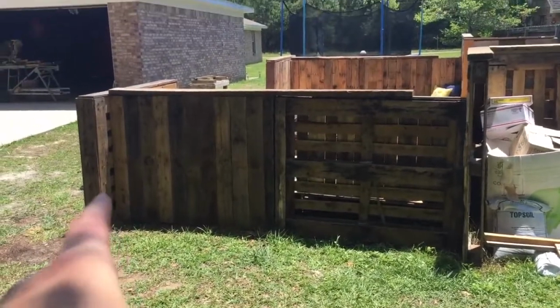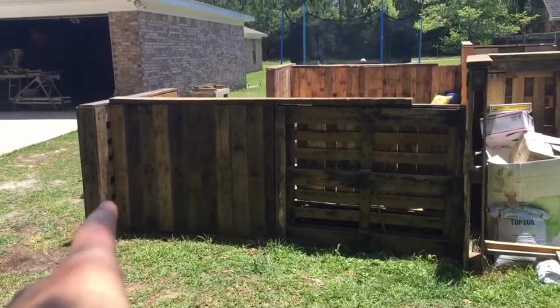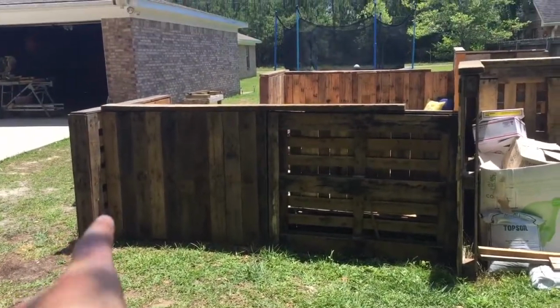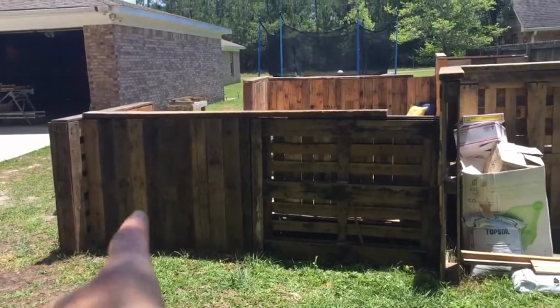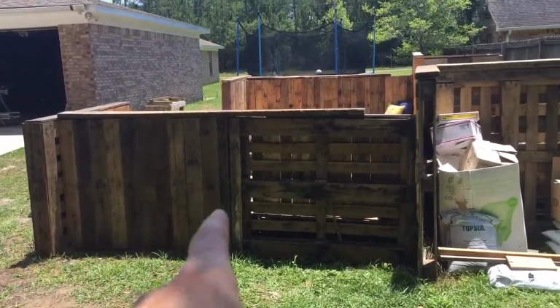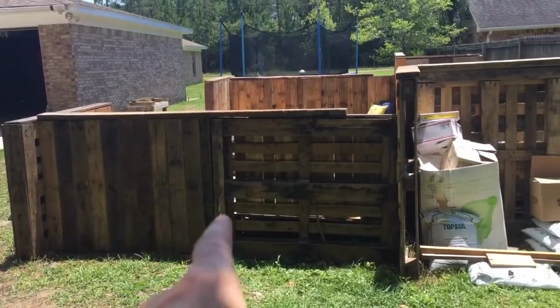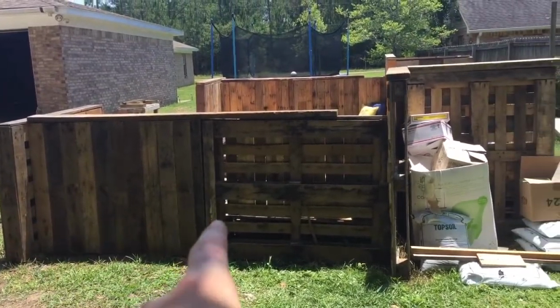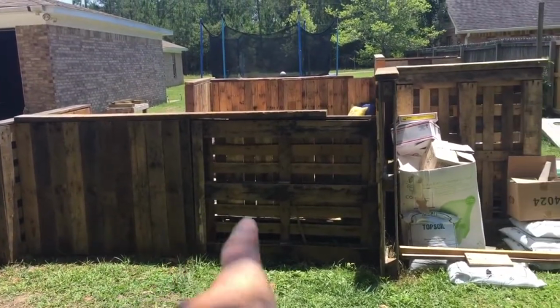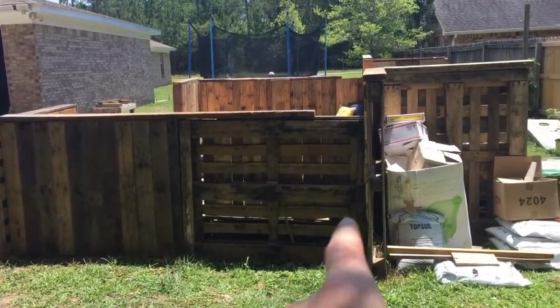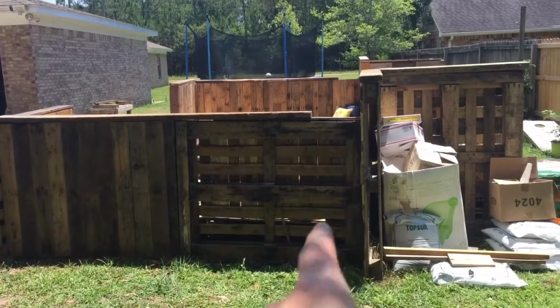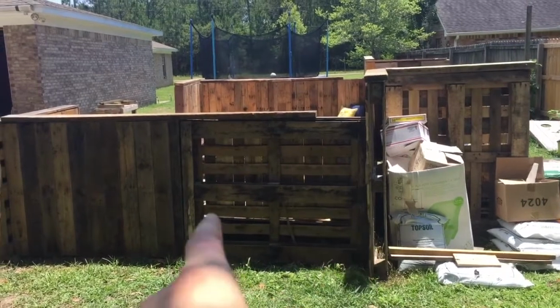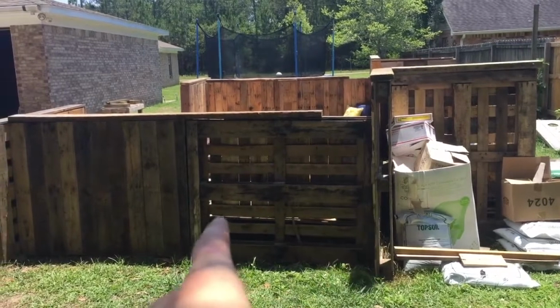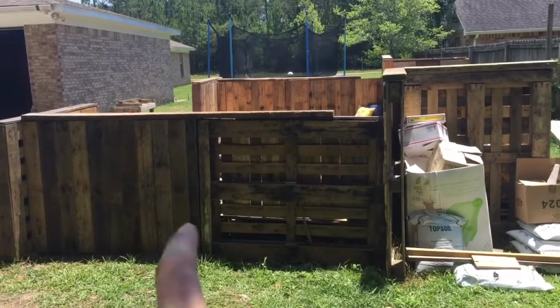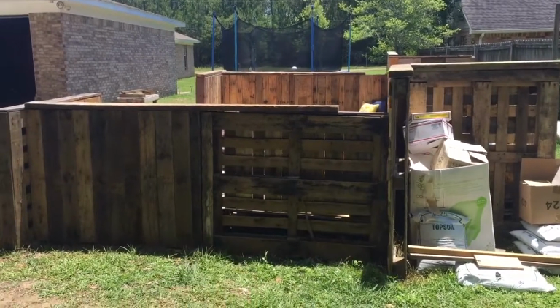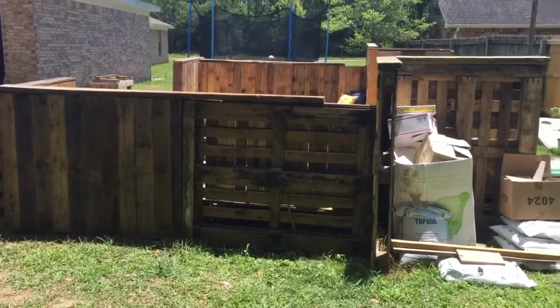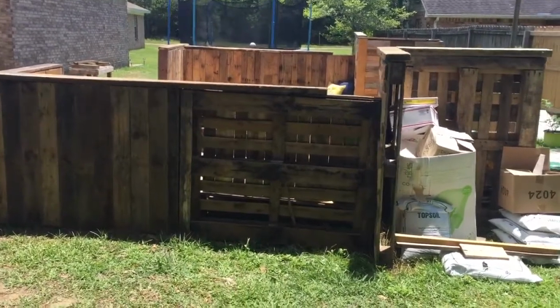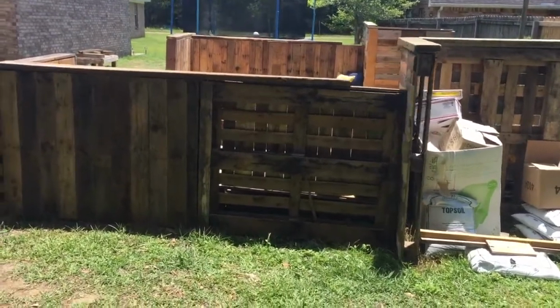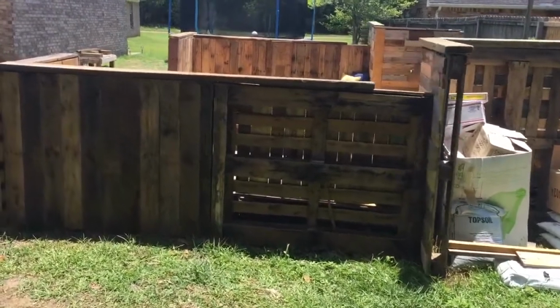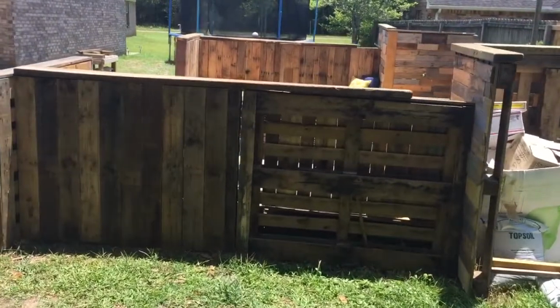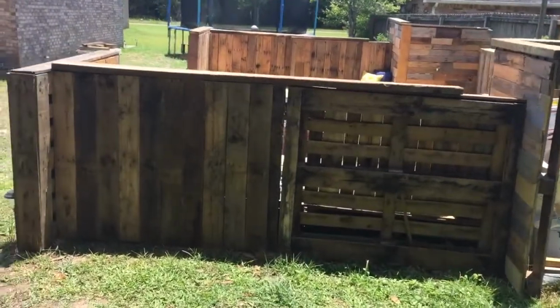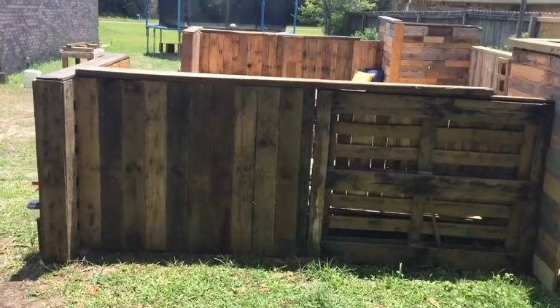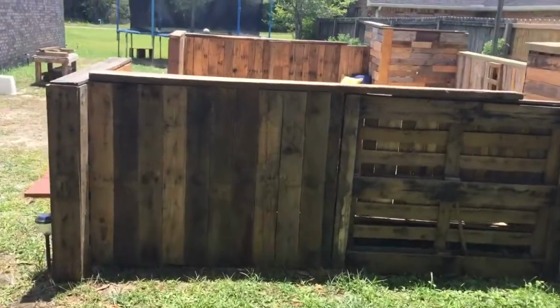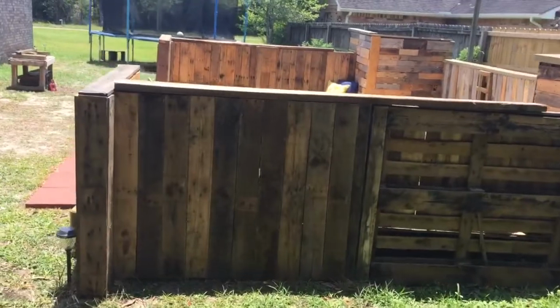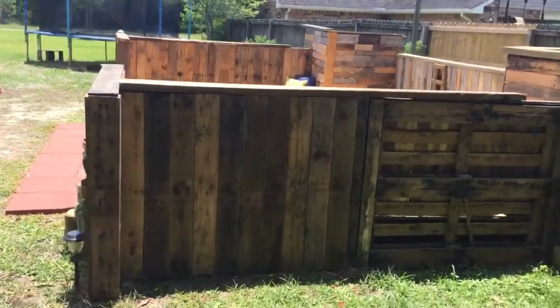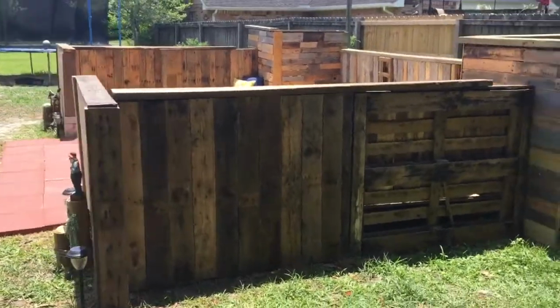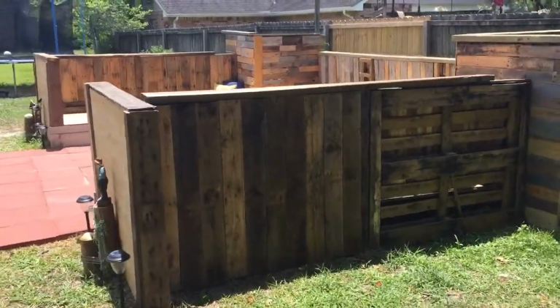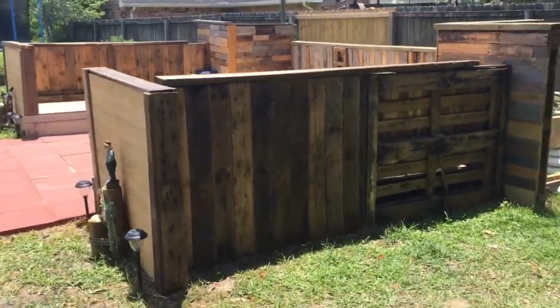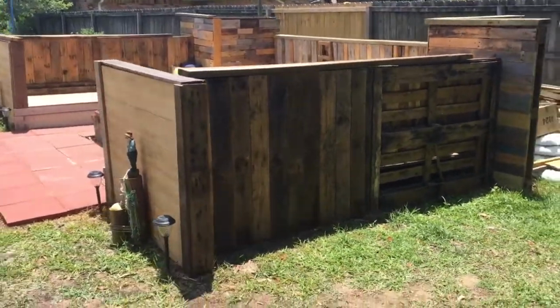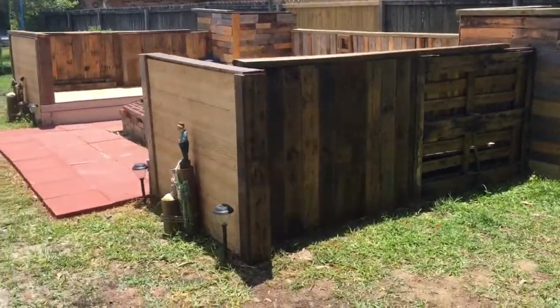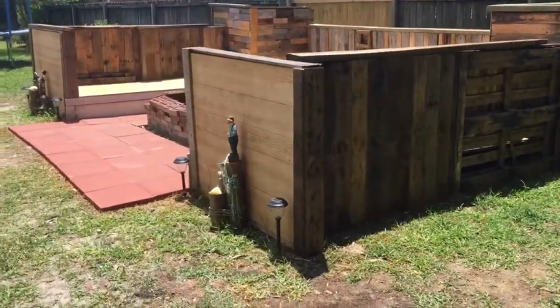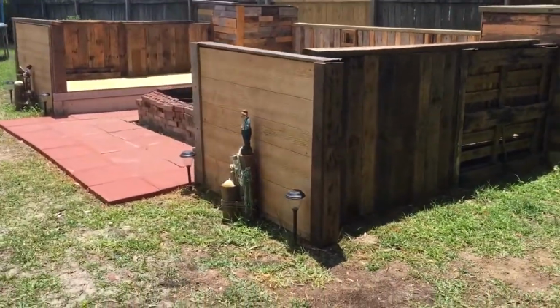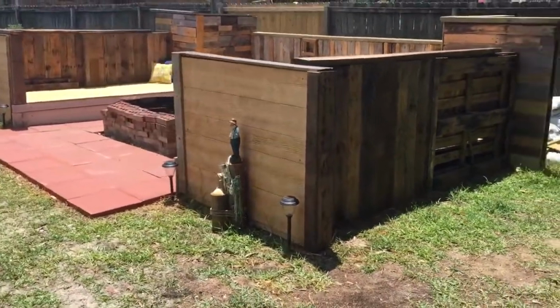I started paneling this side — I just have this last little bit right here and then this side will be done. But overall it's coming together rather nicely.